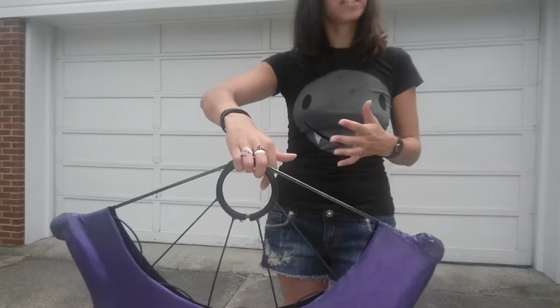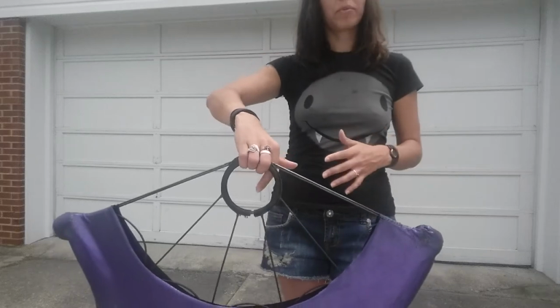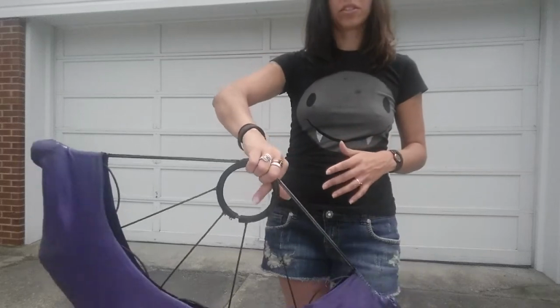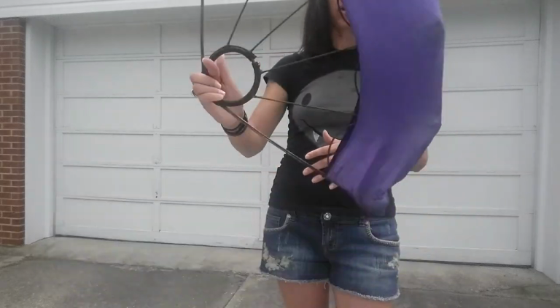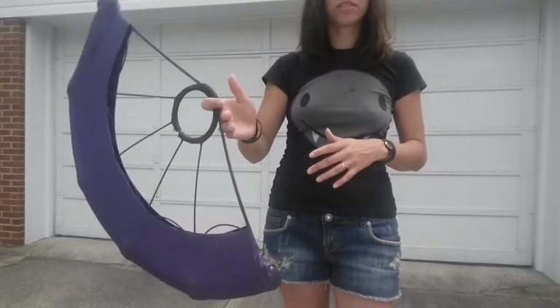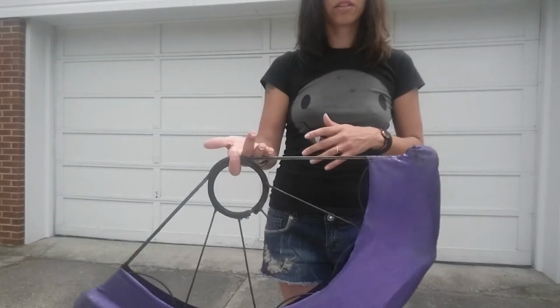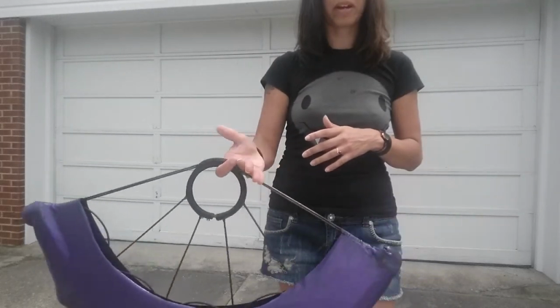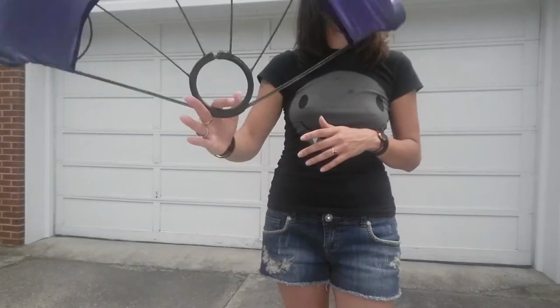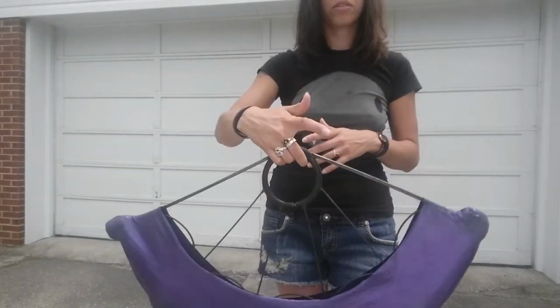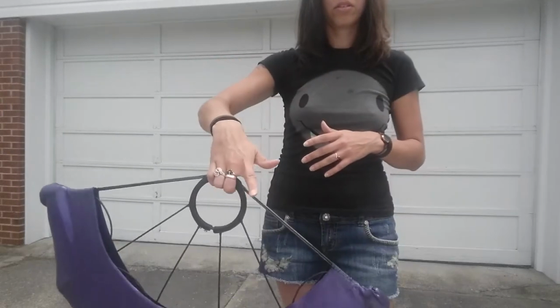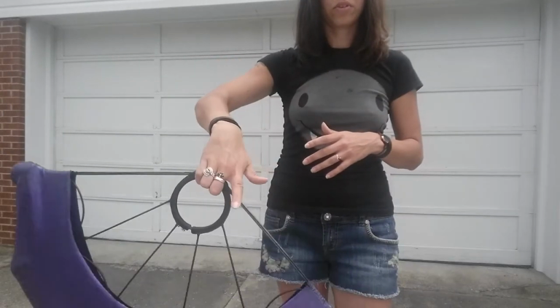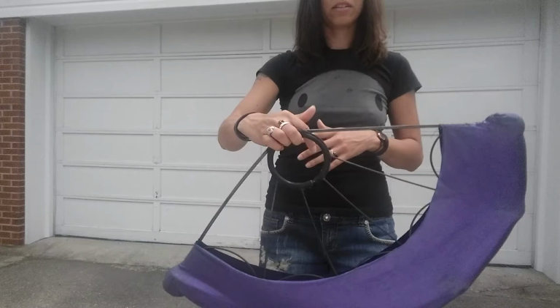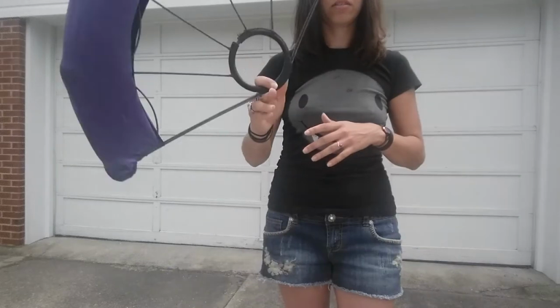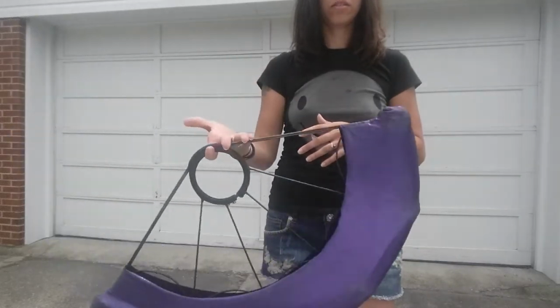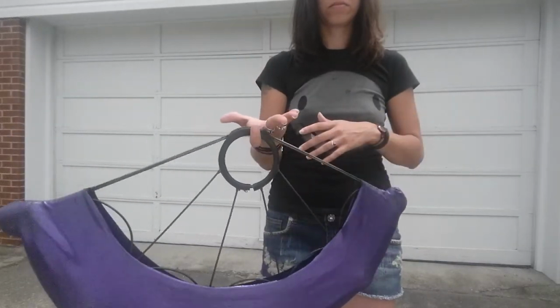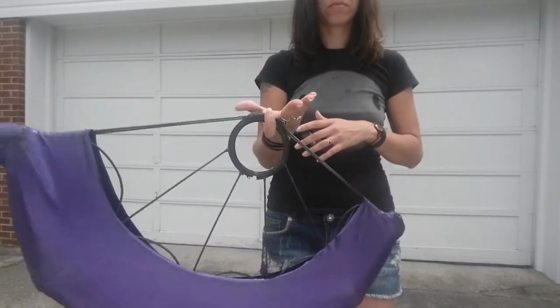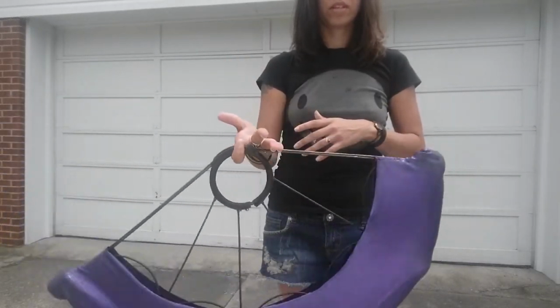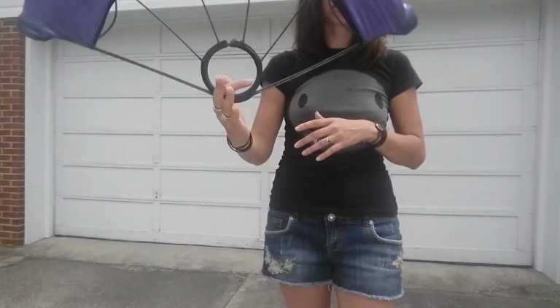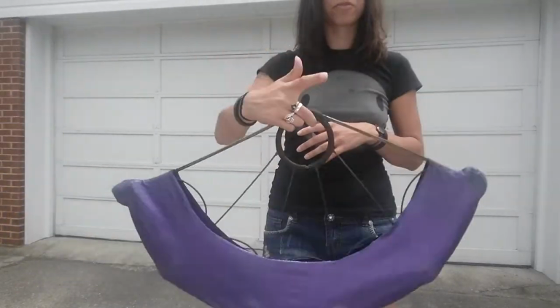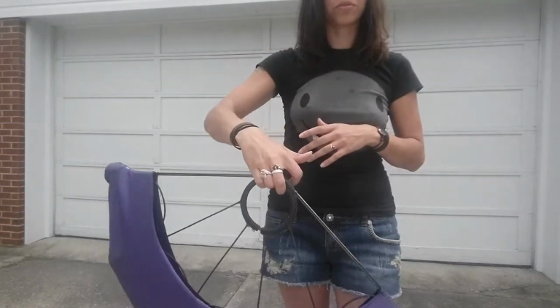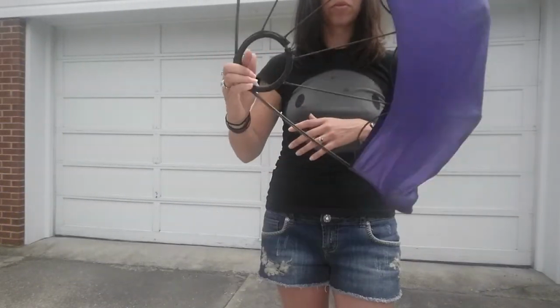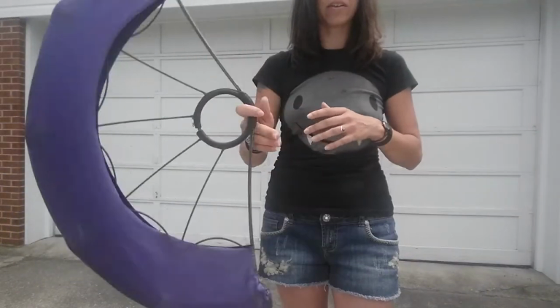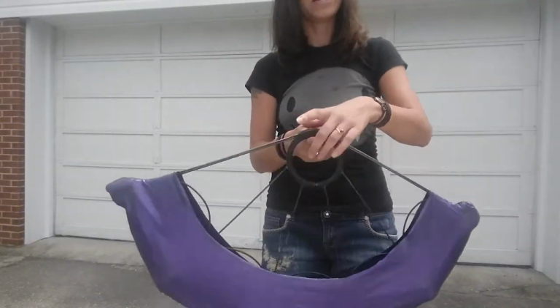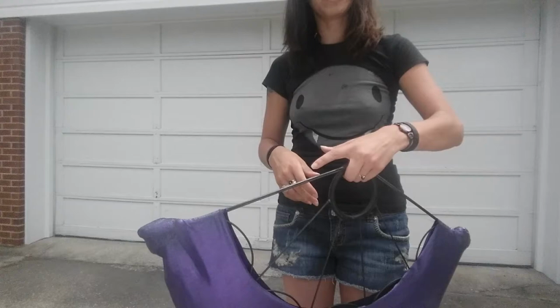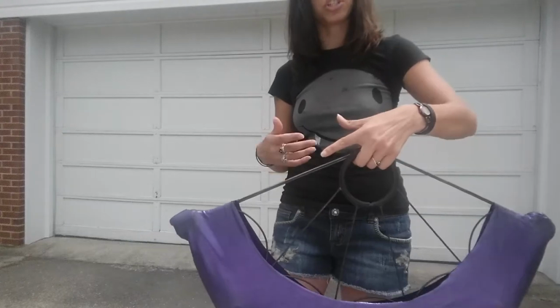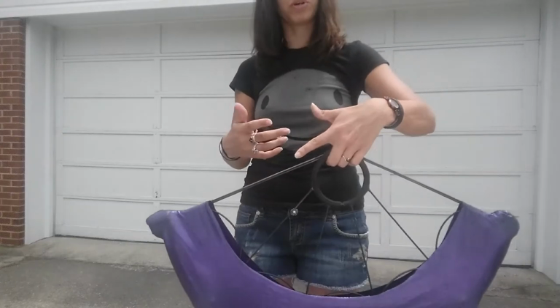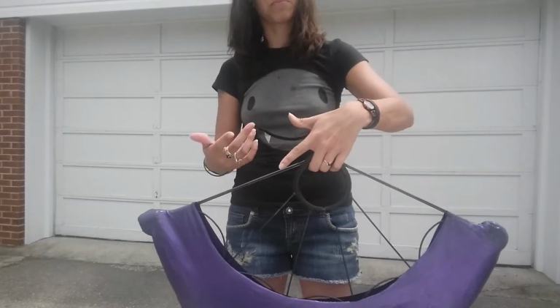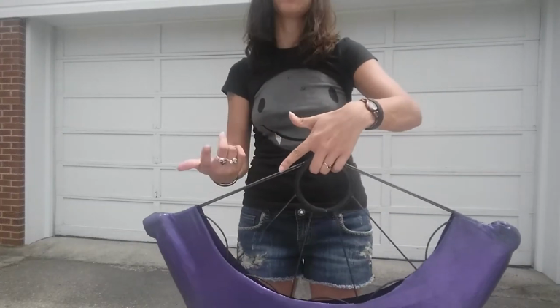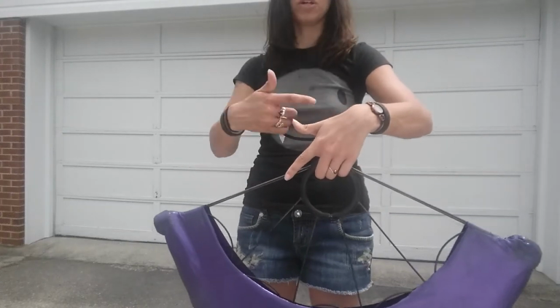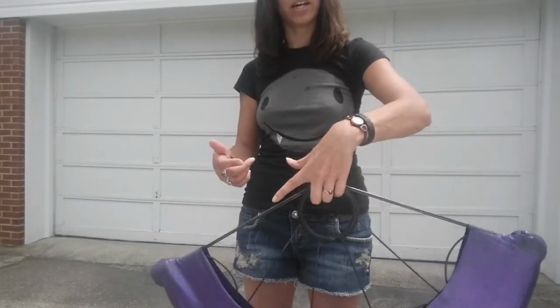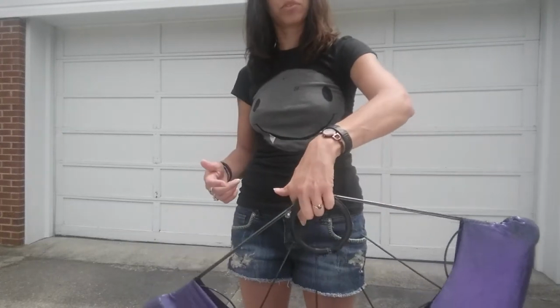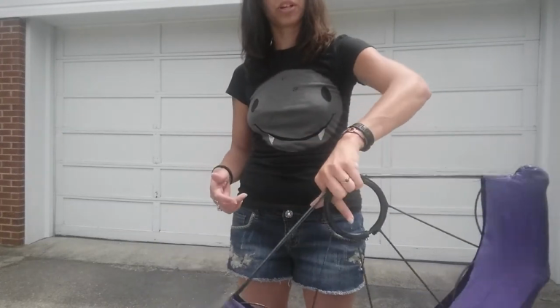Take a couple minutes to practice going back and forth with that, and get comfortable with it. Definitely make sure that you can do it with both hands — with both hands you are going to be going towards your thumb.